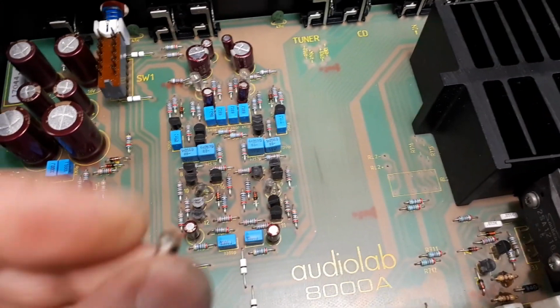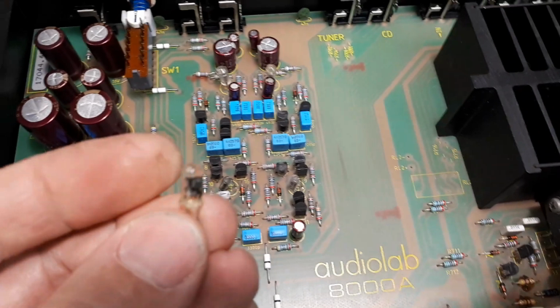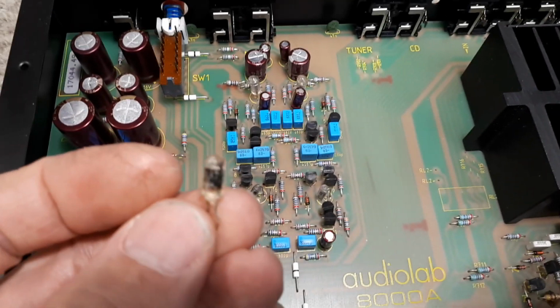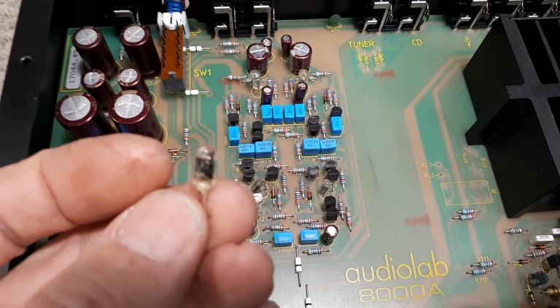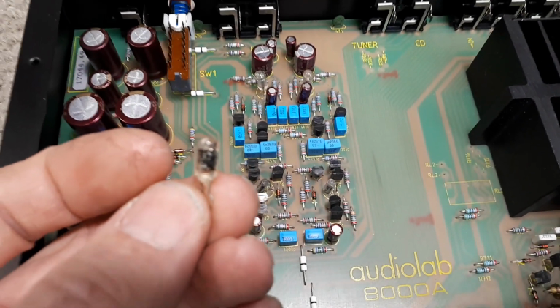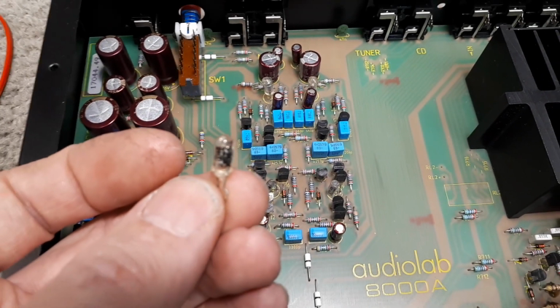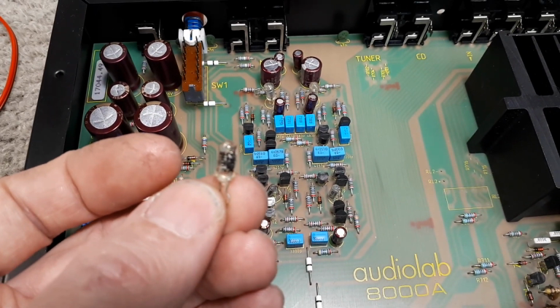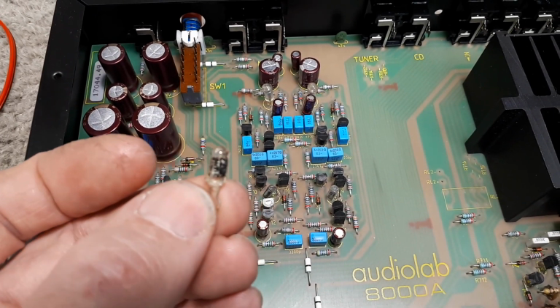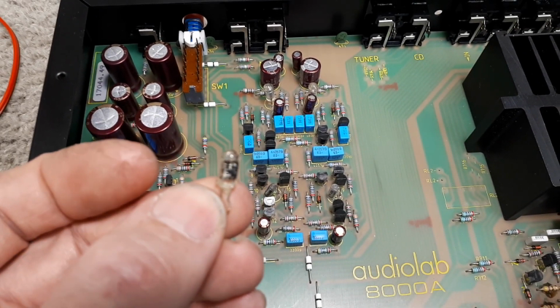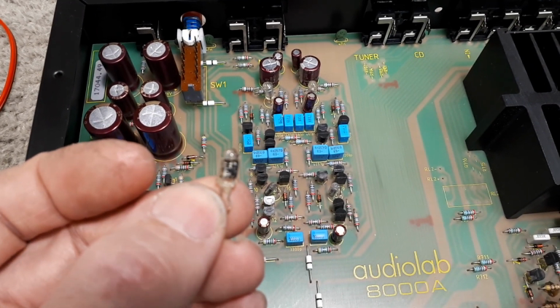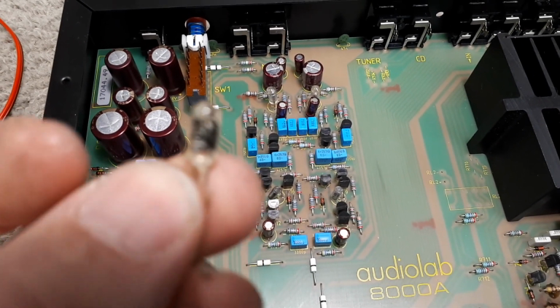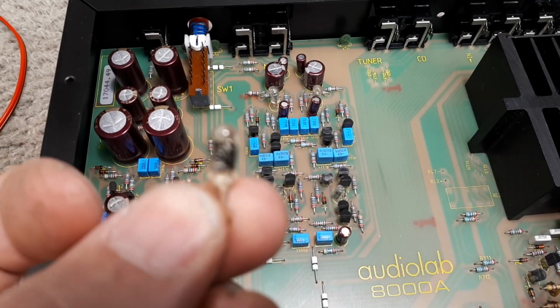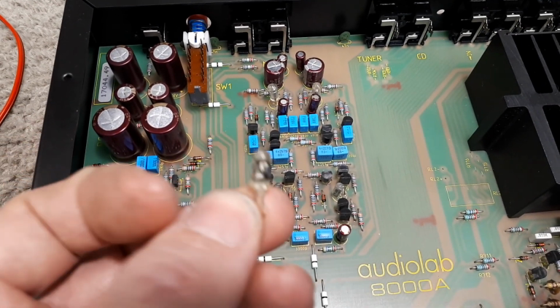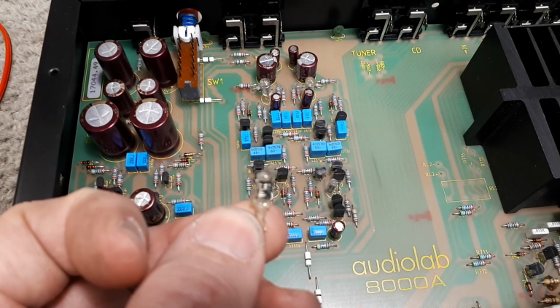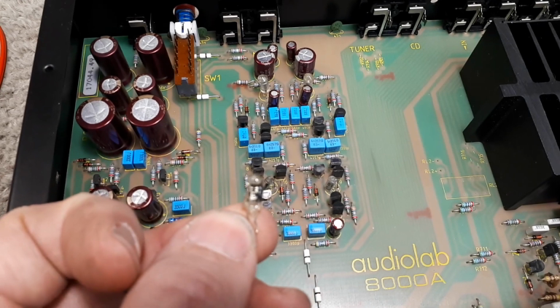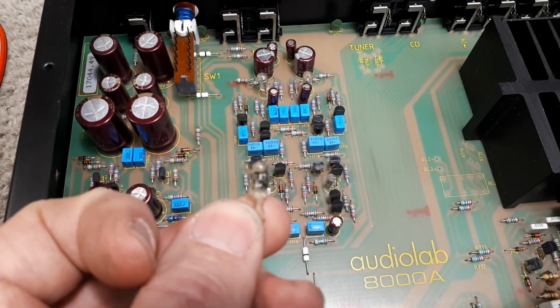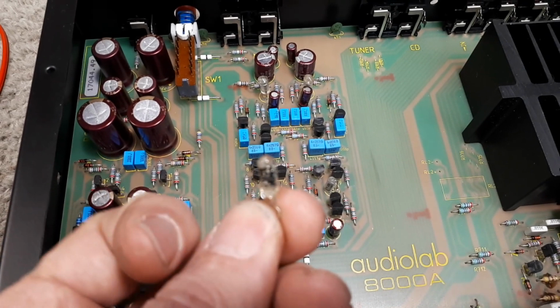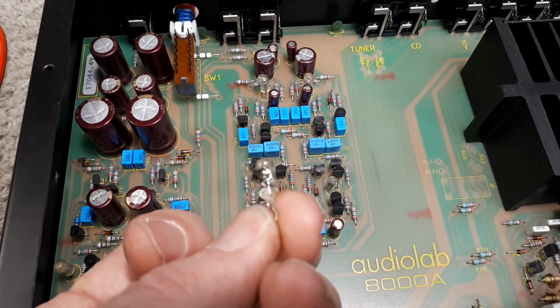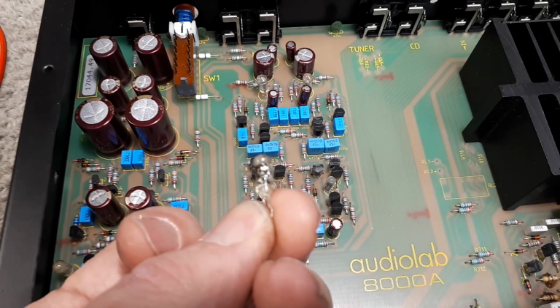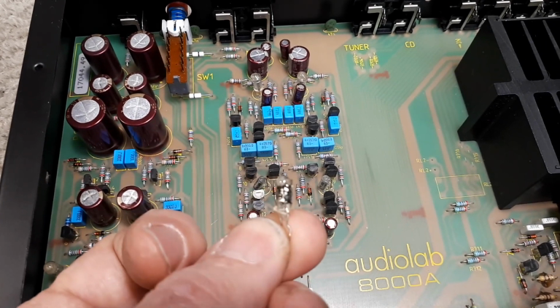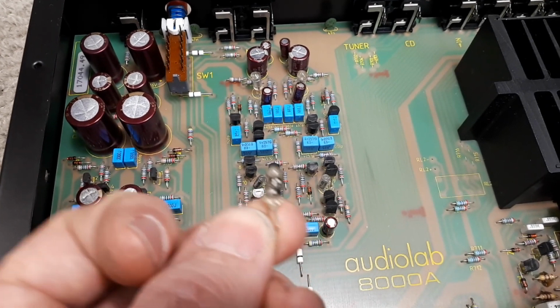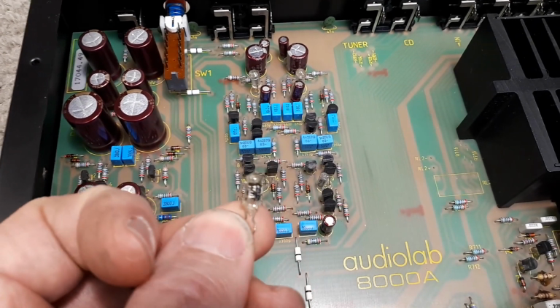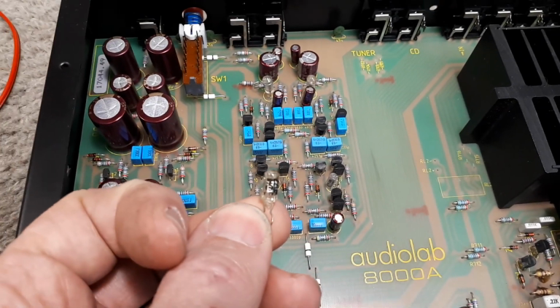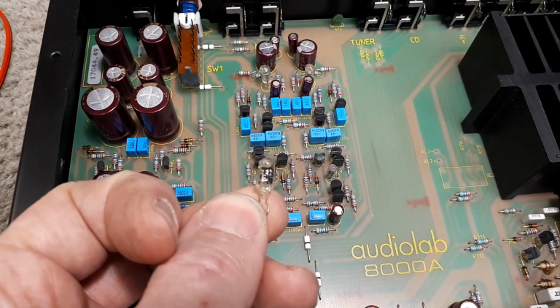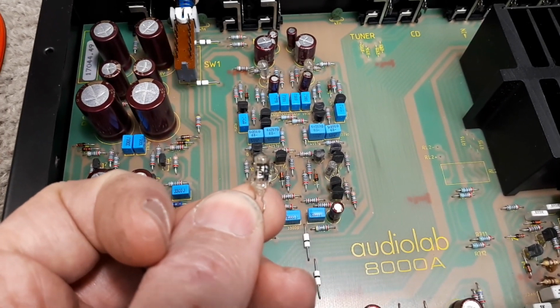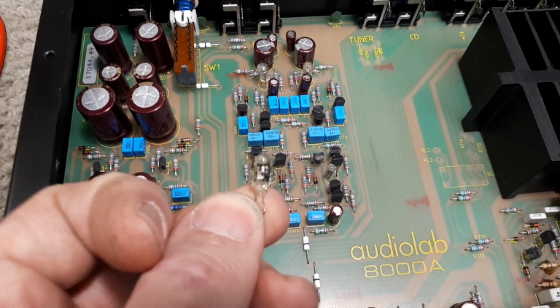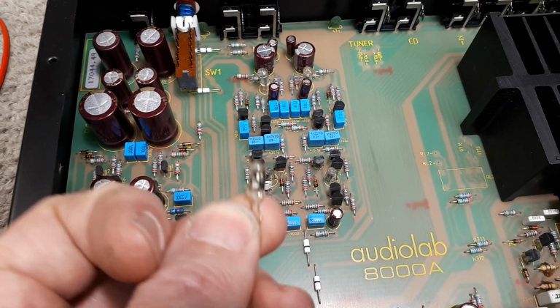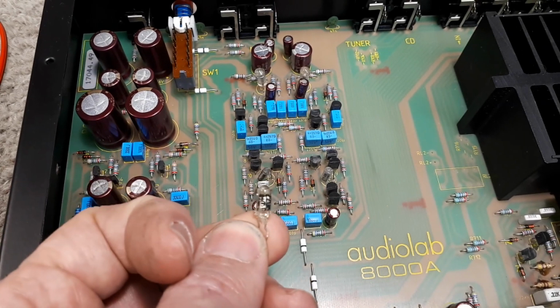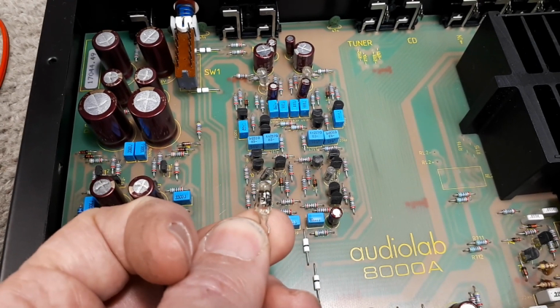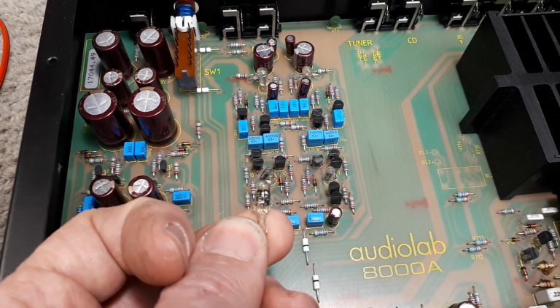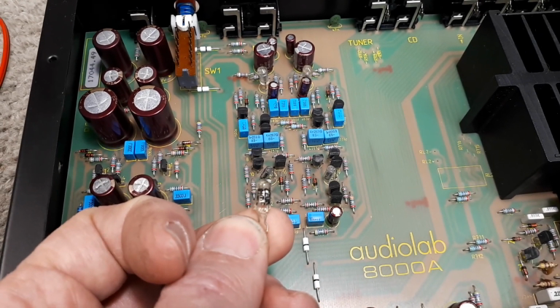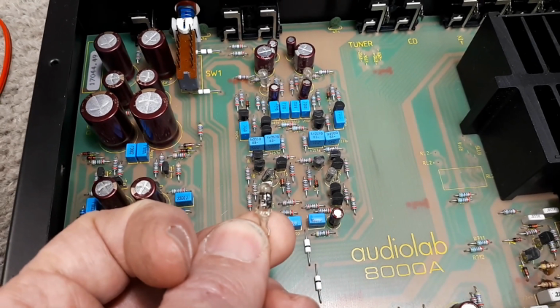That's one of them there — you can actually see it's kind of split up a wee bit. So these little polystyrene caps, both were crook.